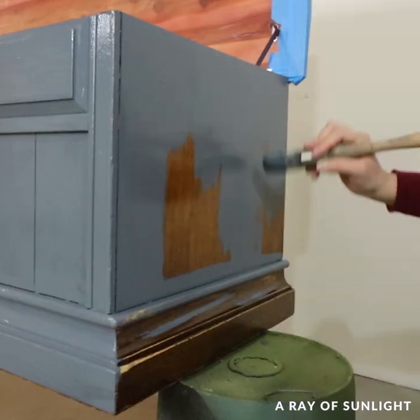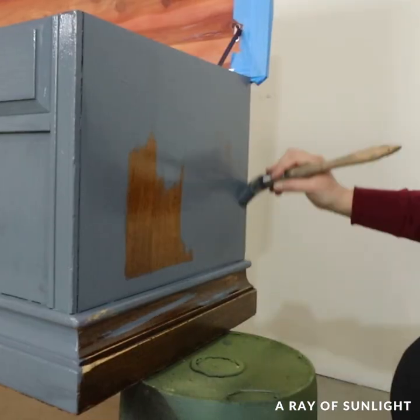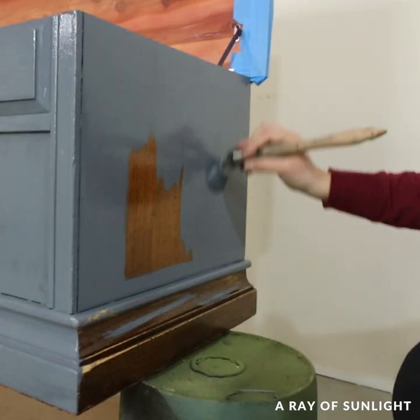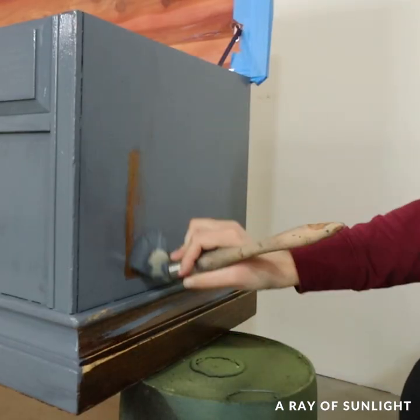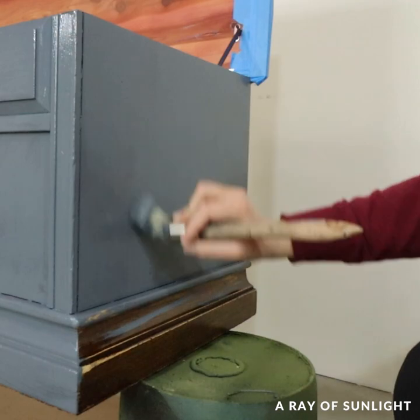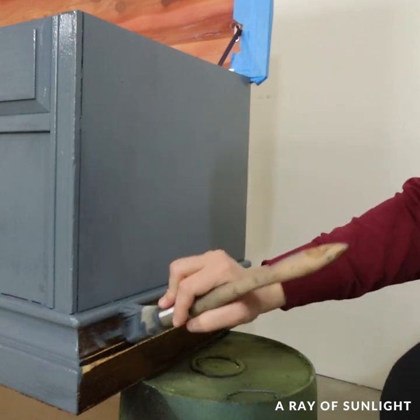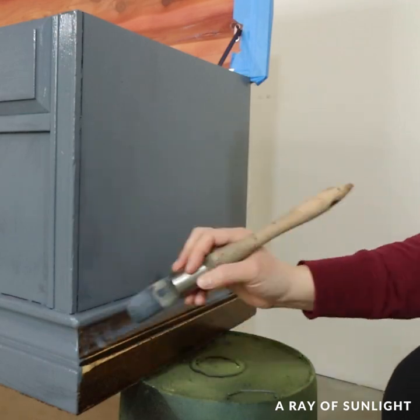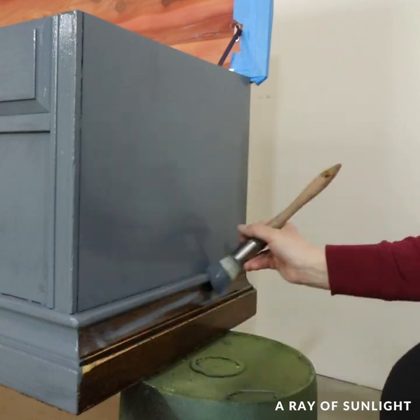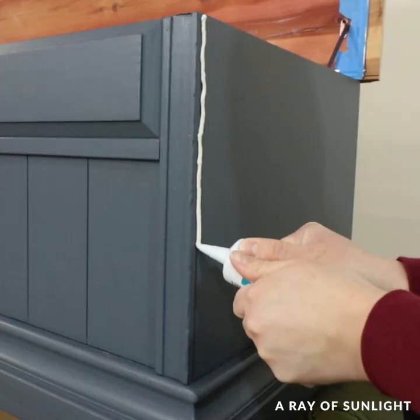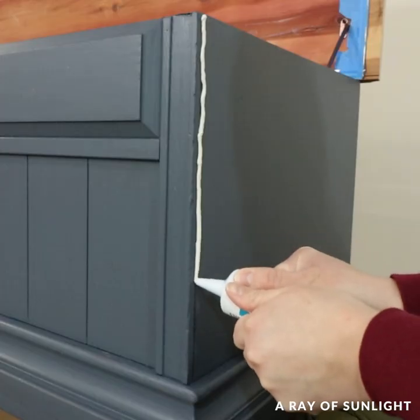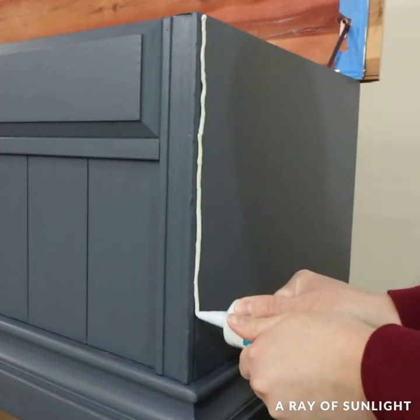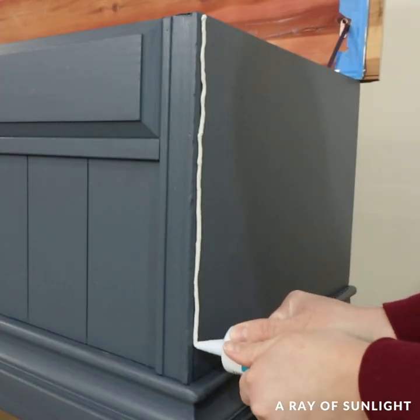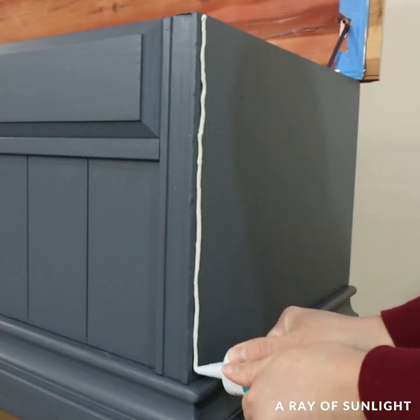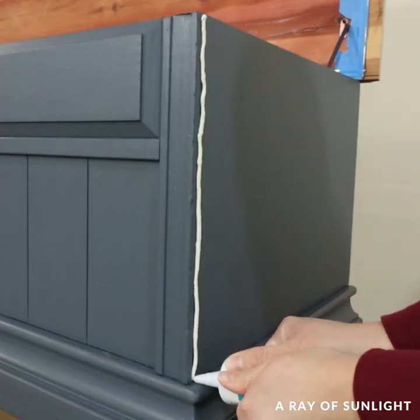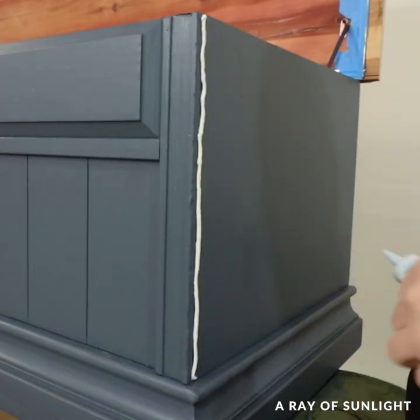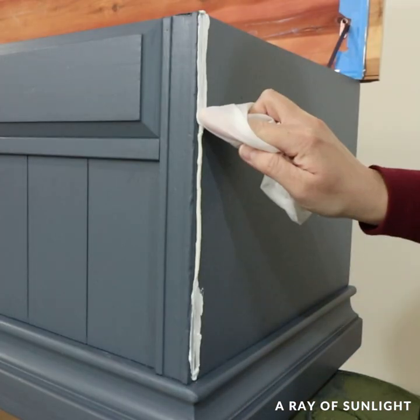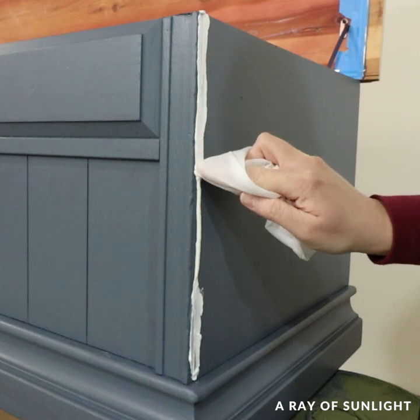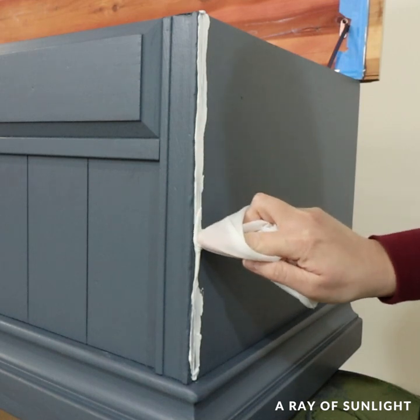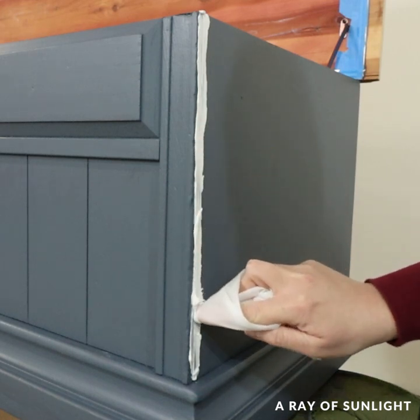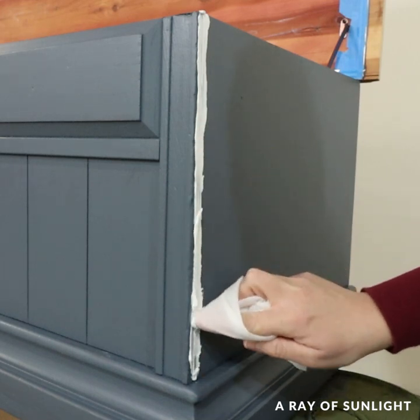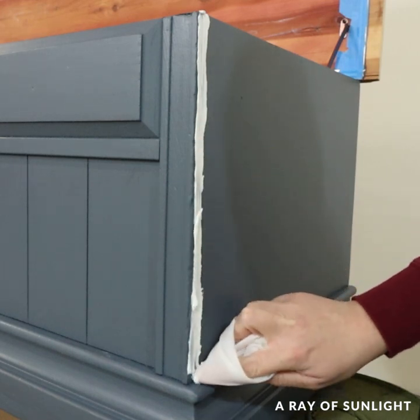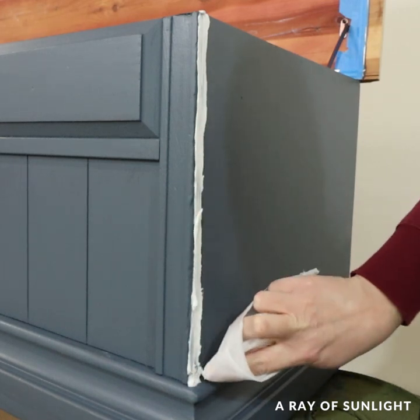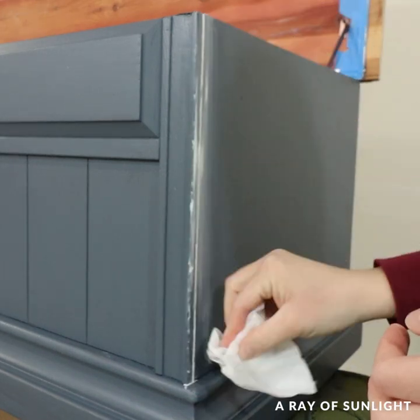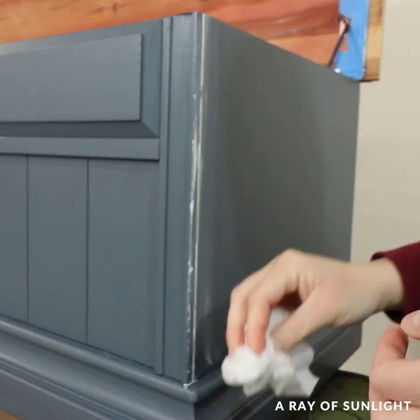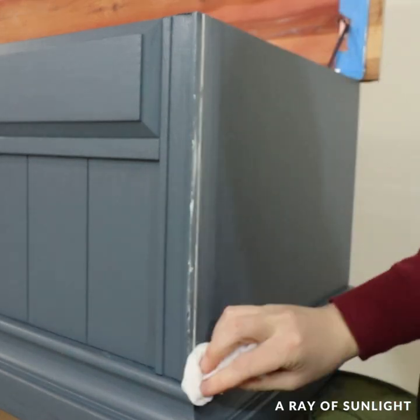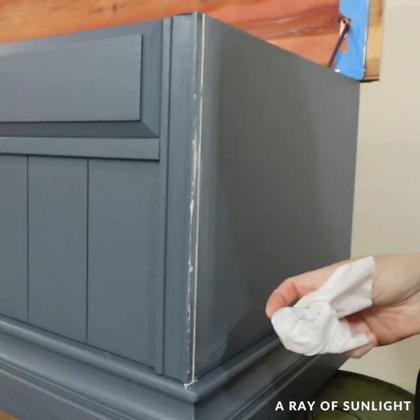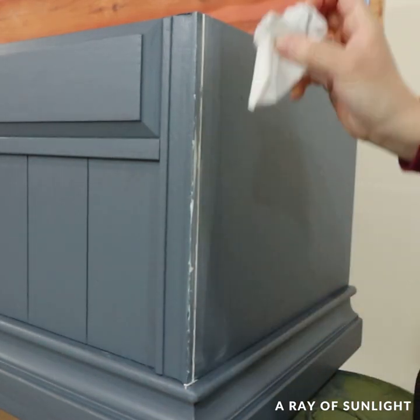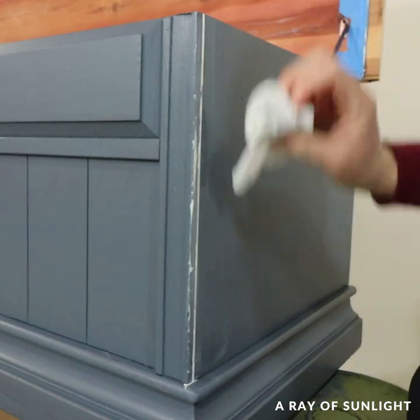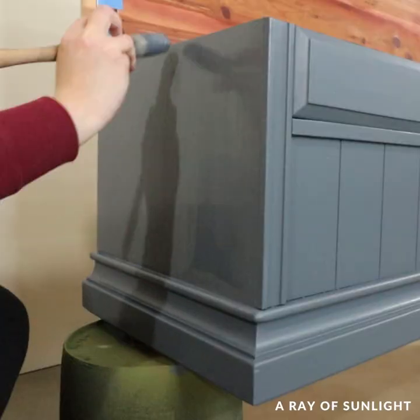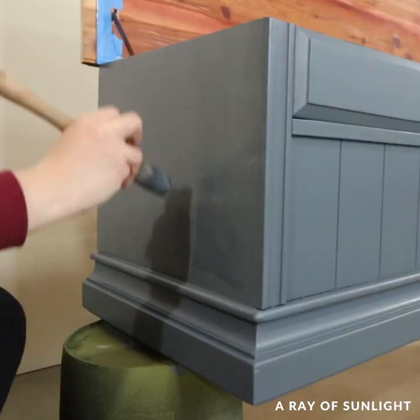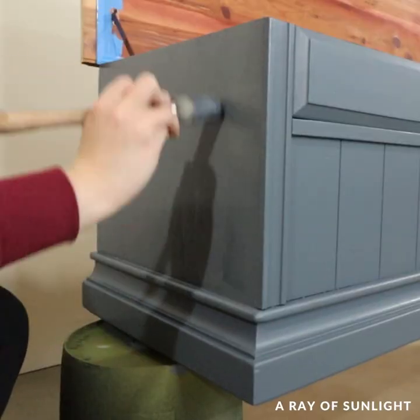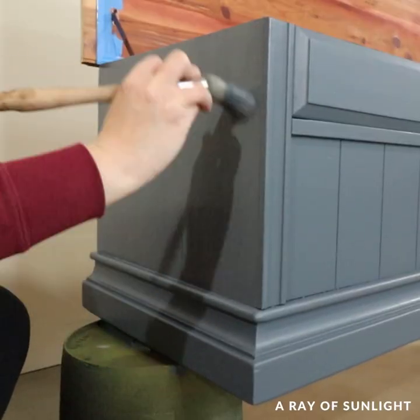After that first coat of paint, I filled in some of the bigger cracks with some paintable caulking. Waited 20 minutes and then painted another coat of paint.